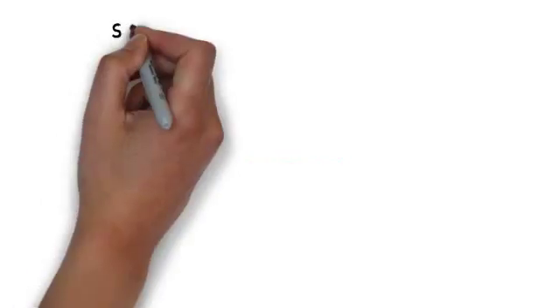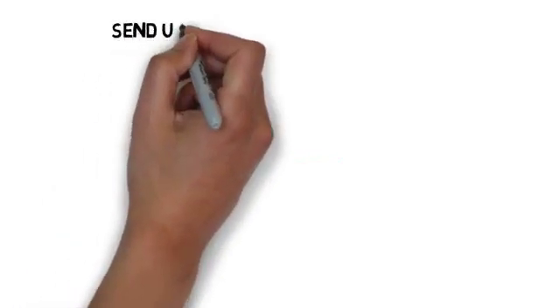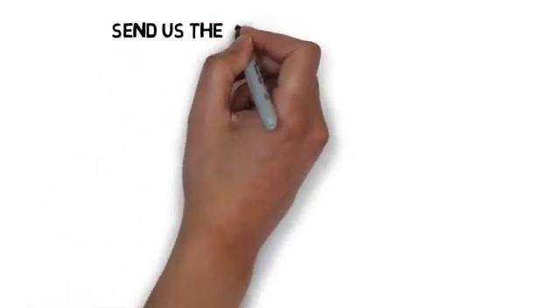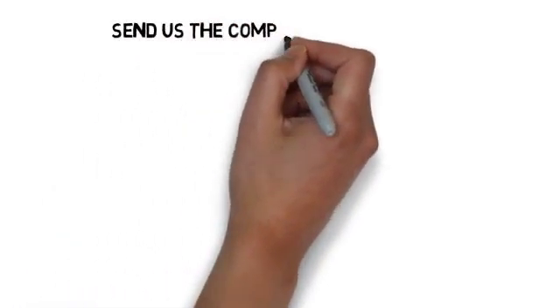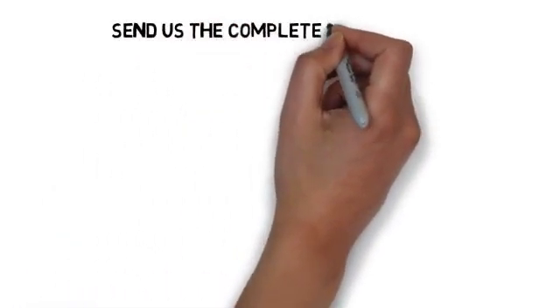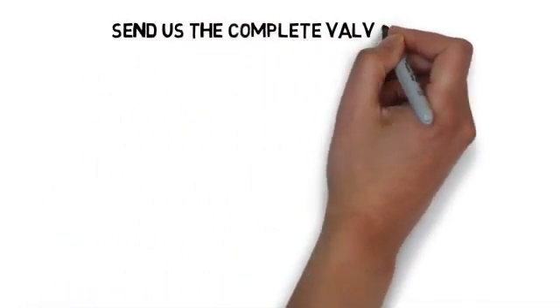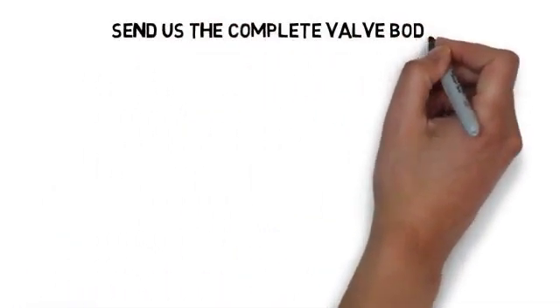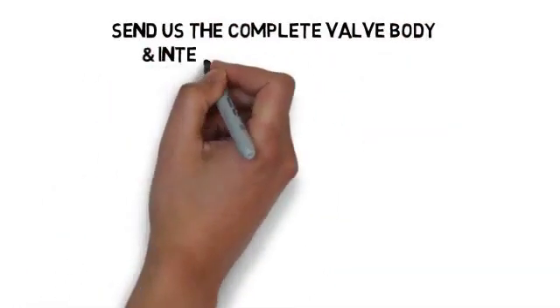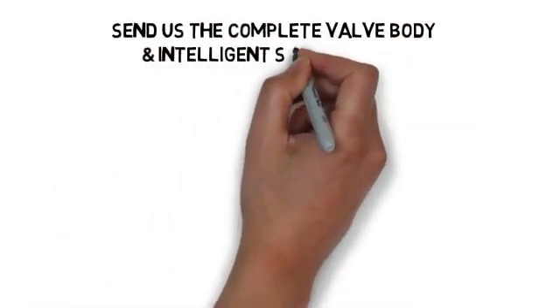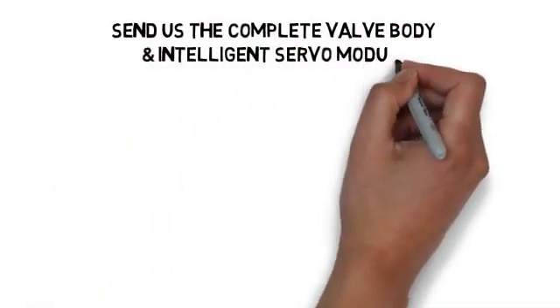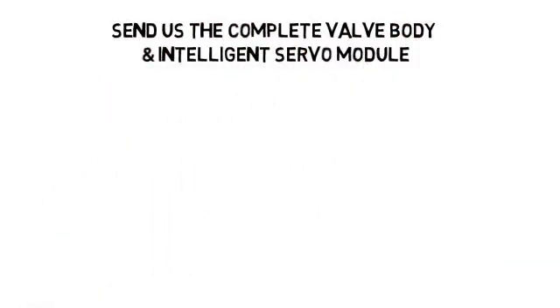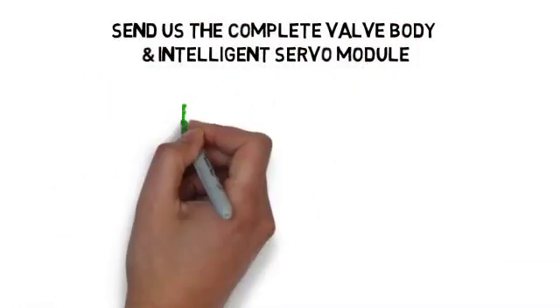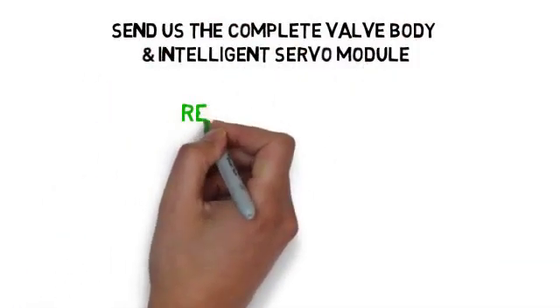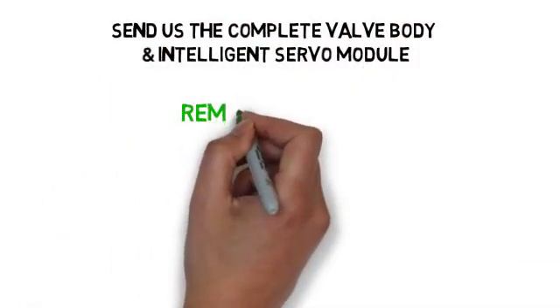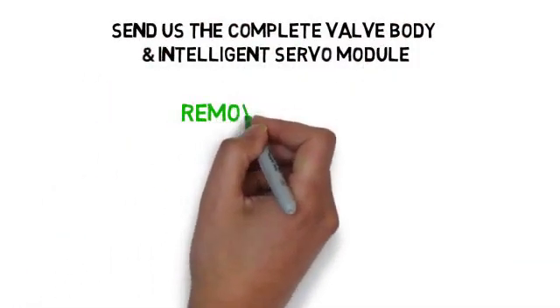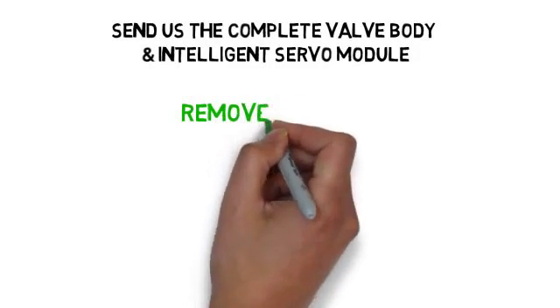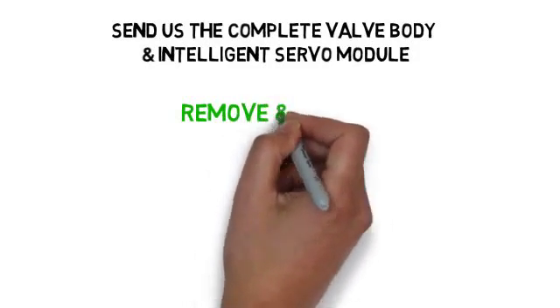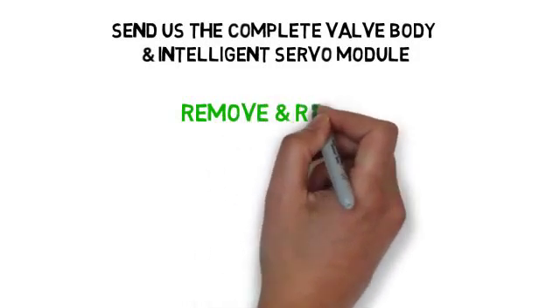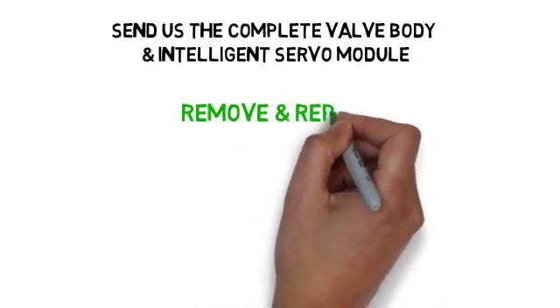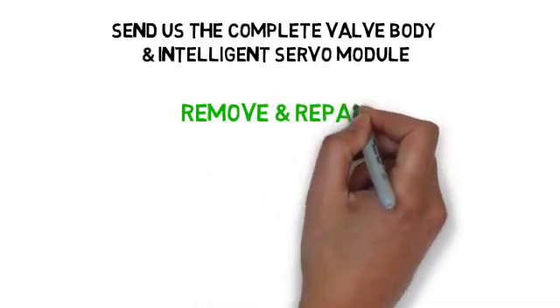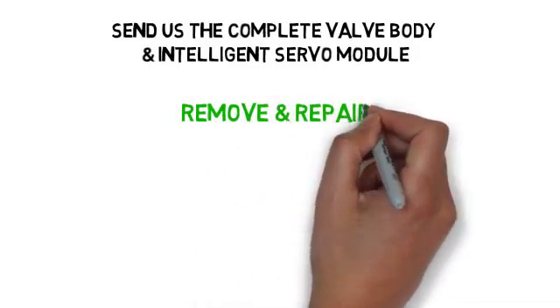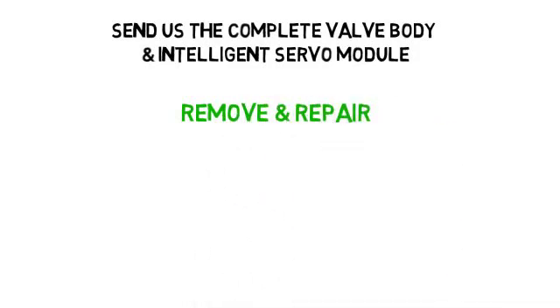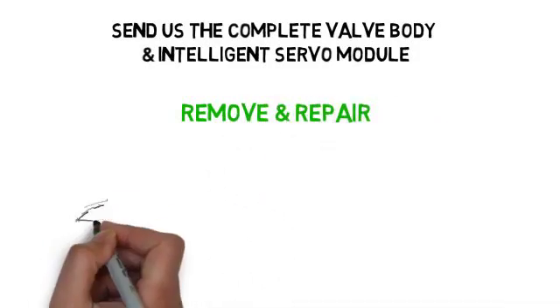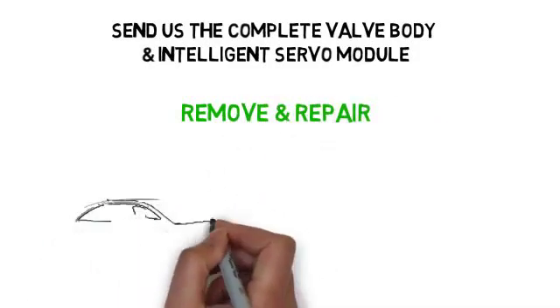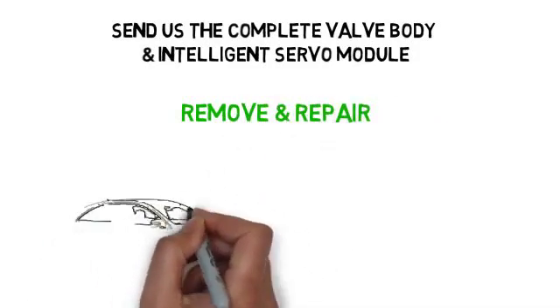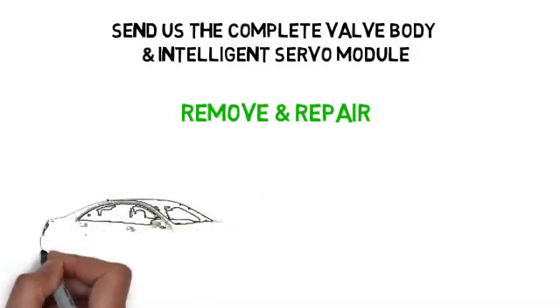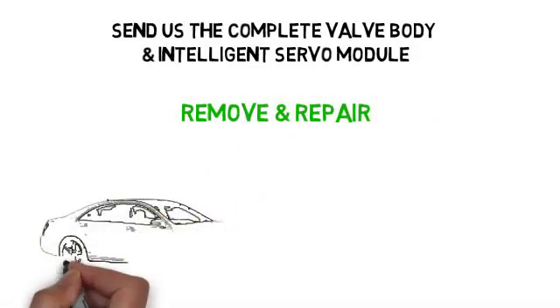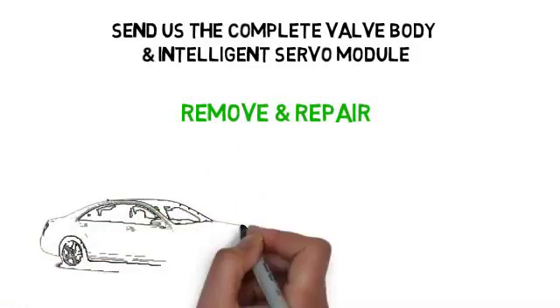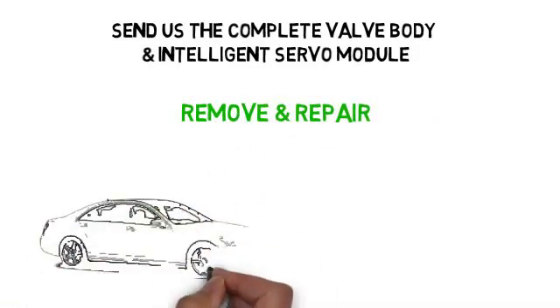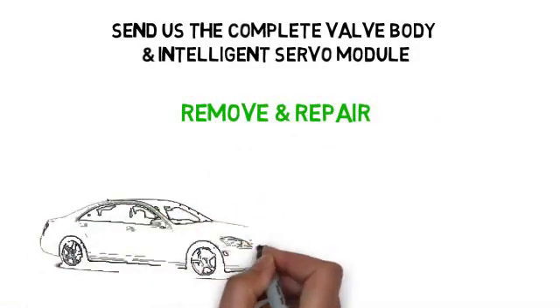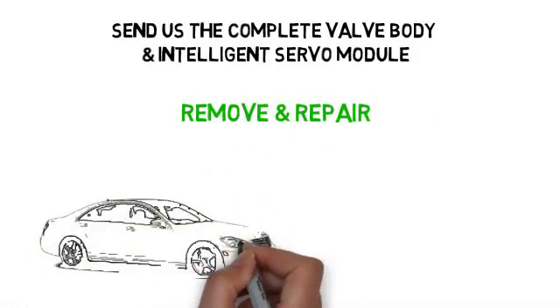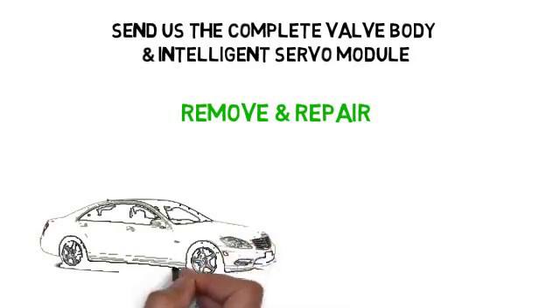Send us the complete valve body and Intelligent Servo Module. We will remove and repair the underwritten defects from the 722.9 Transmission Control Module or Unit.